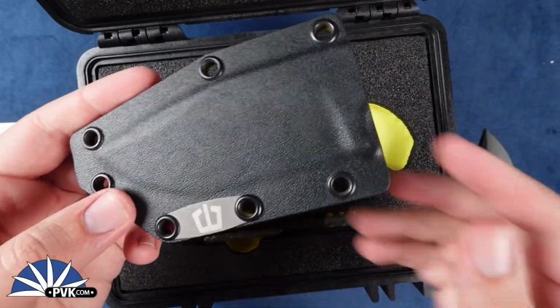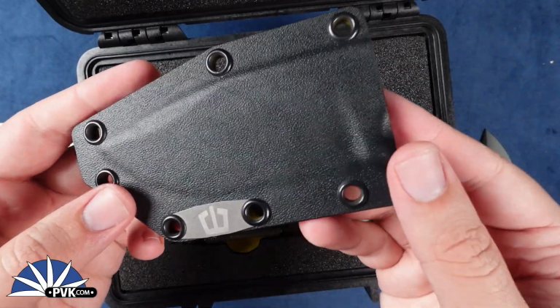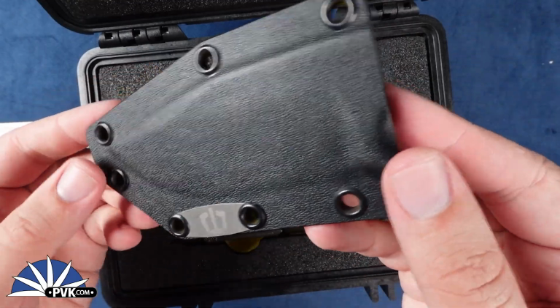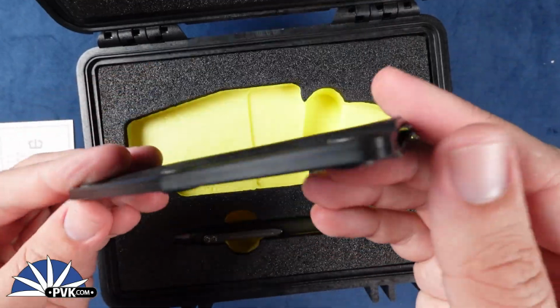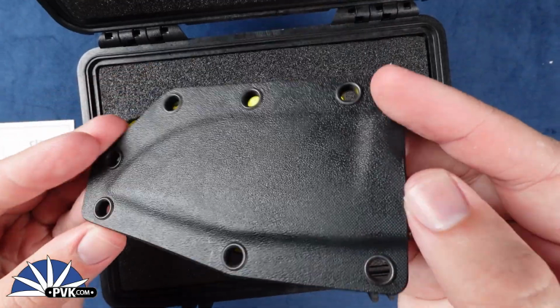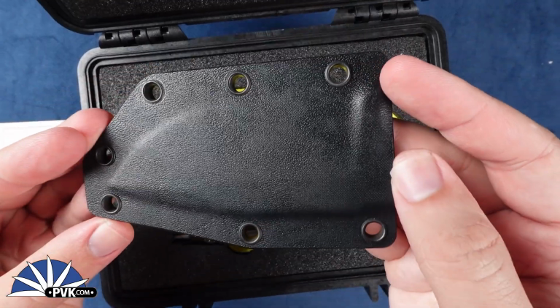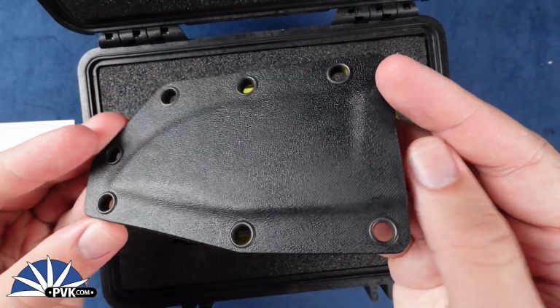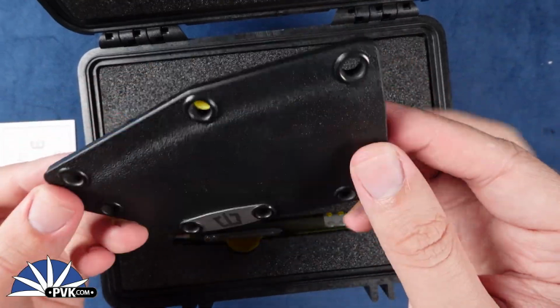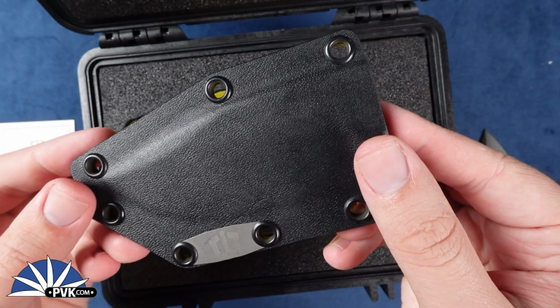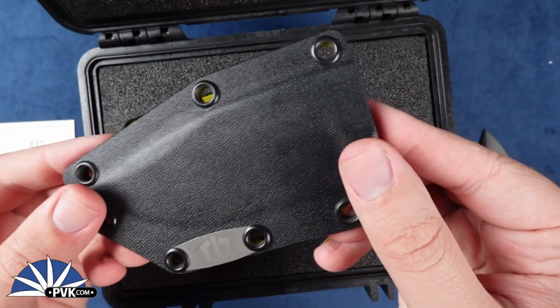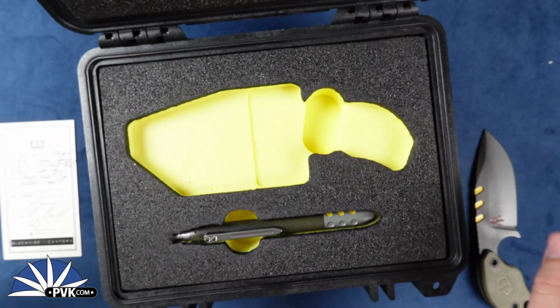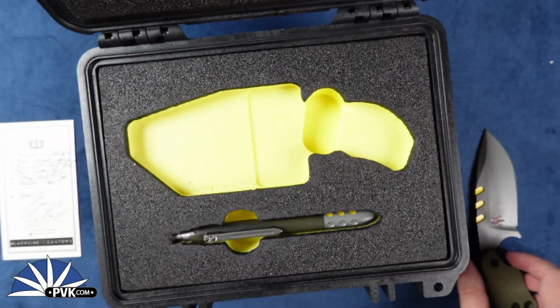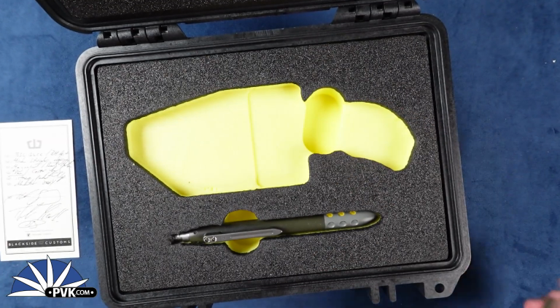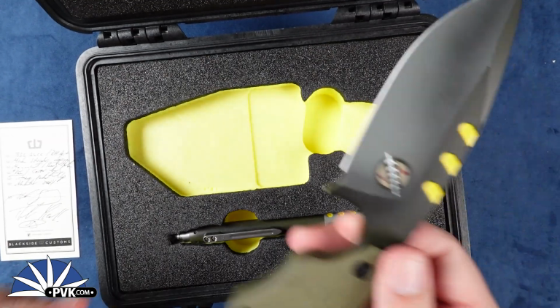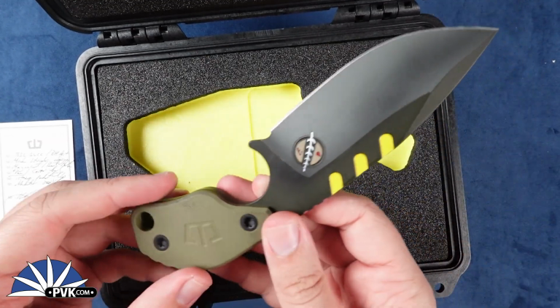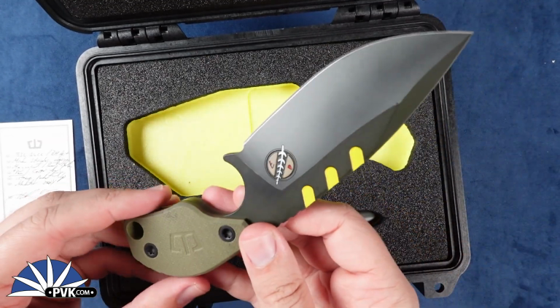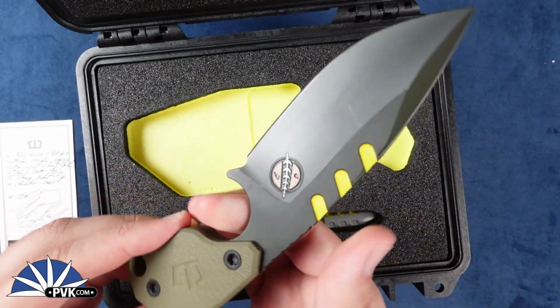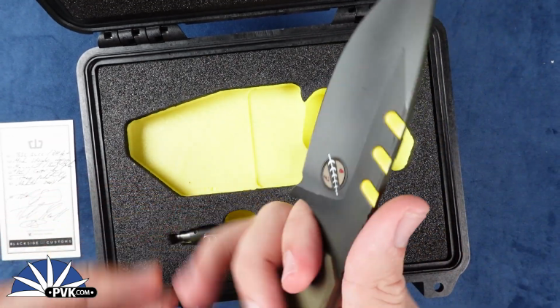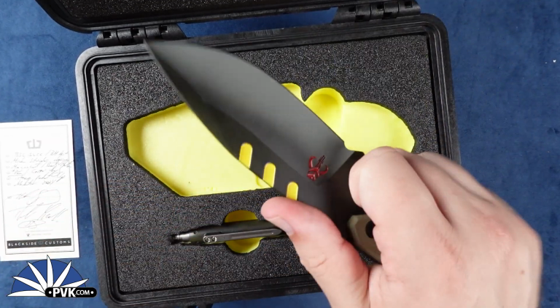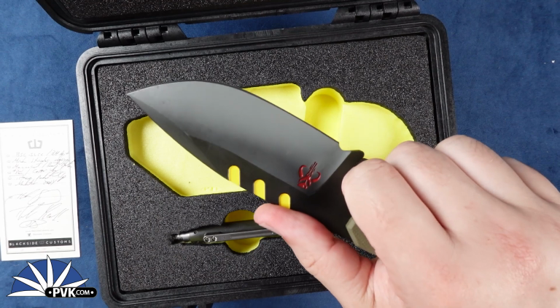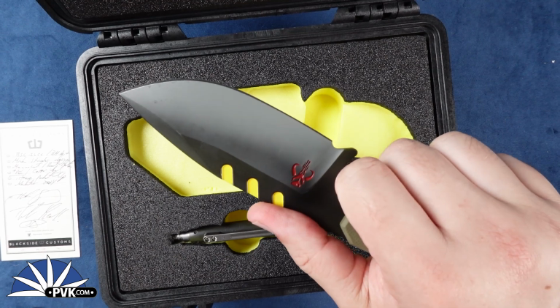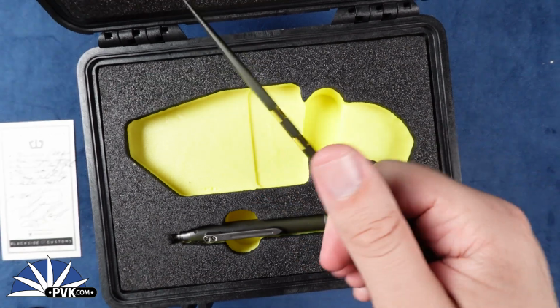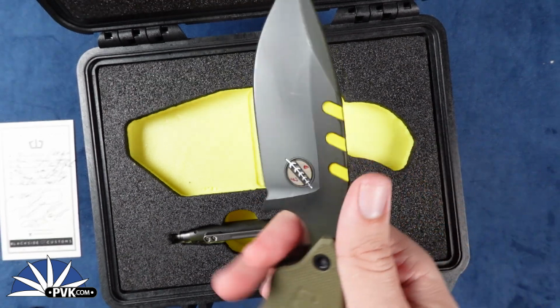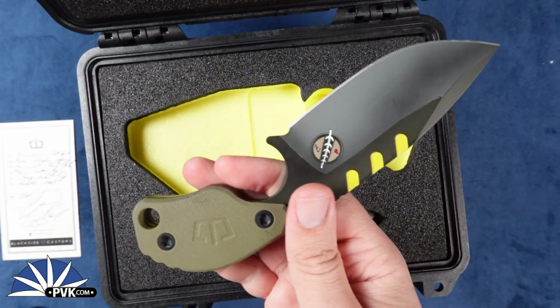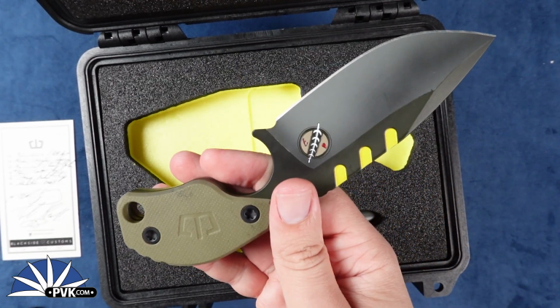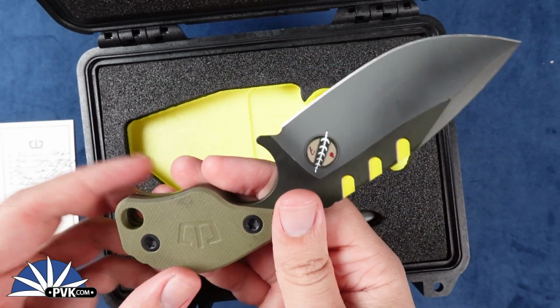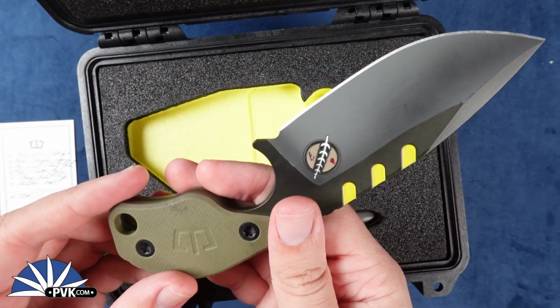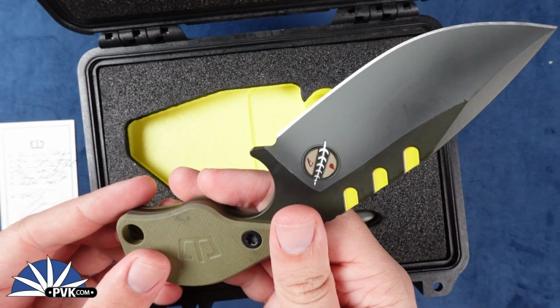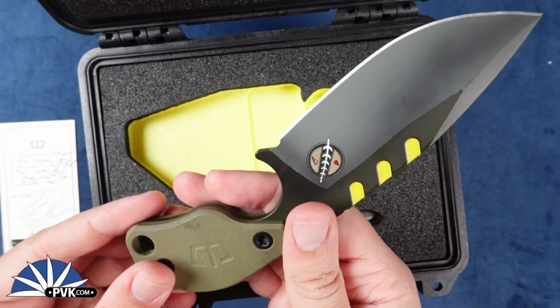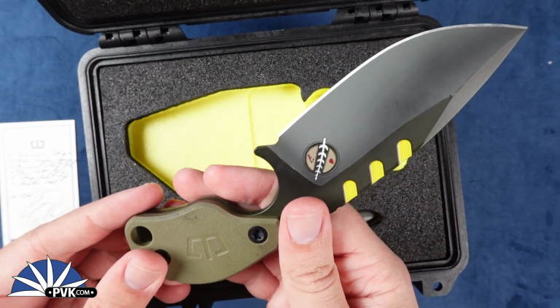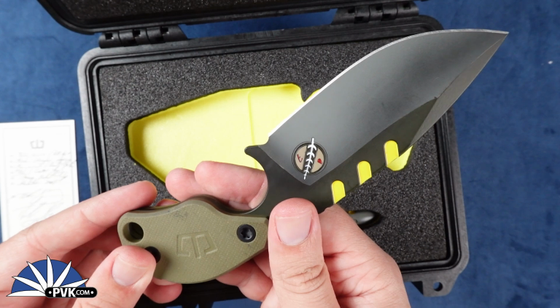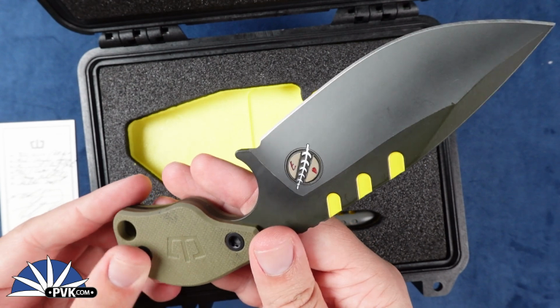The kydex sheath is fully interchangeable, so if you want to add some extras to it you can. This one is done in a drop point blade — there are some different variations out there of the SLCC, but this one features the drop point blade.